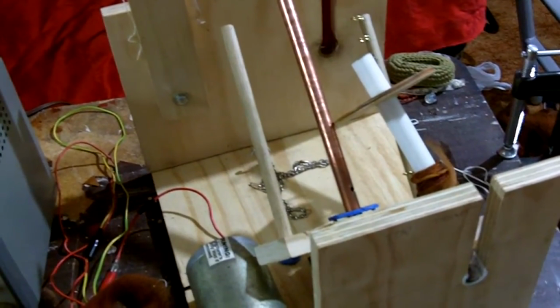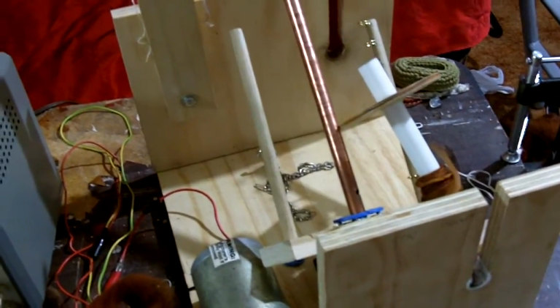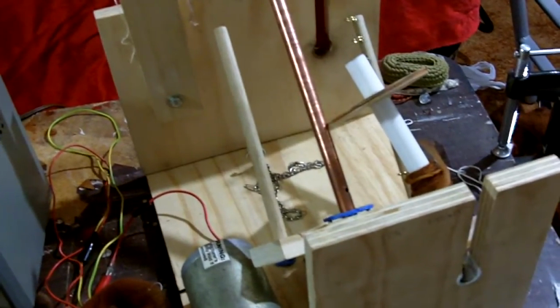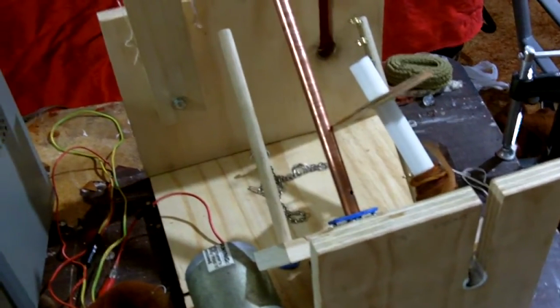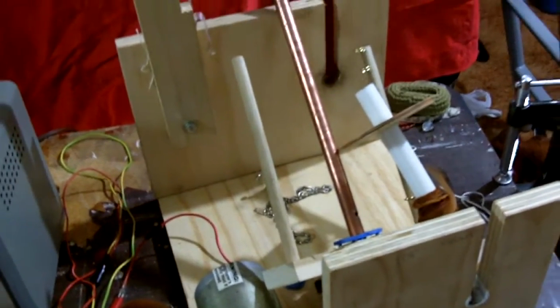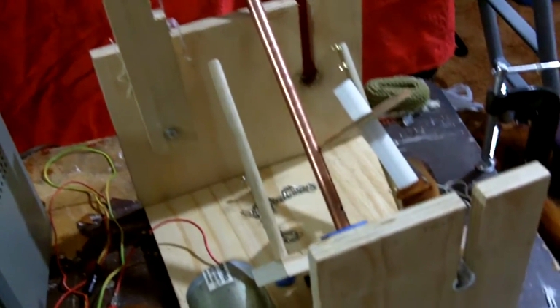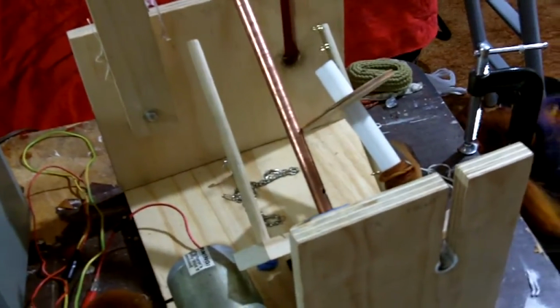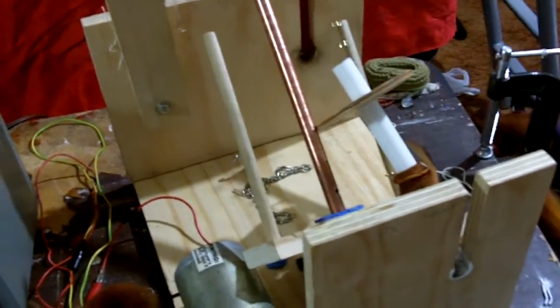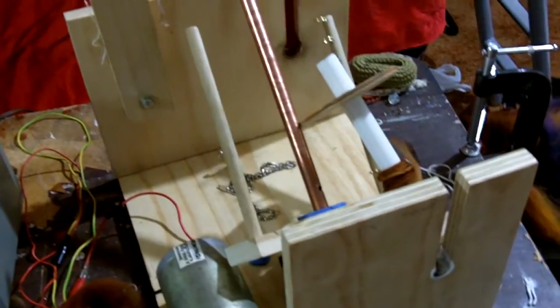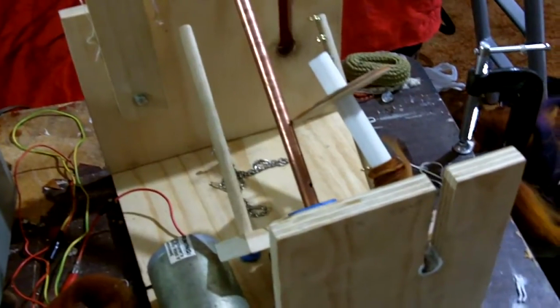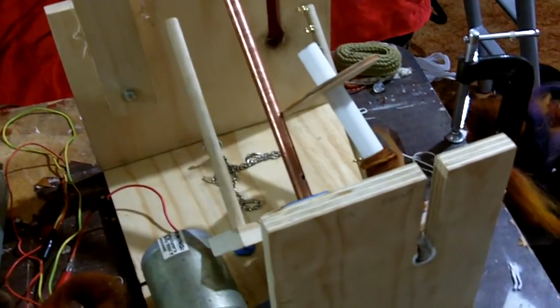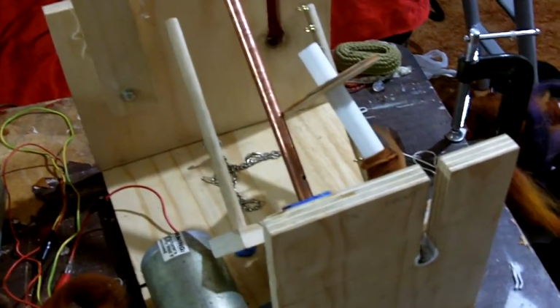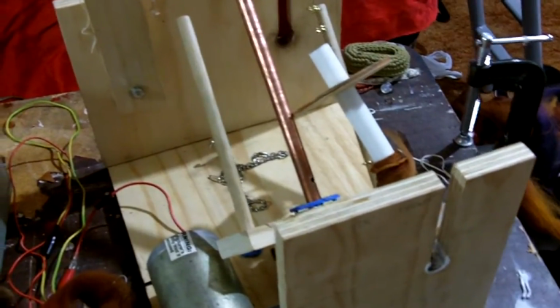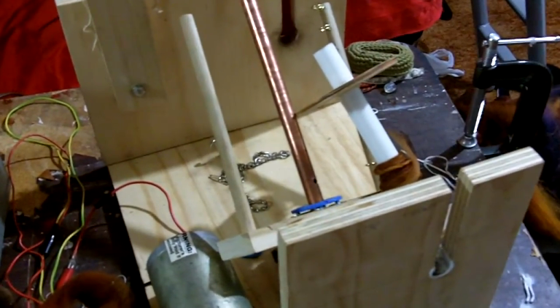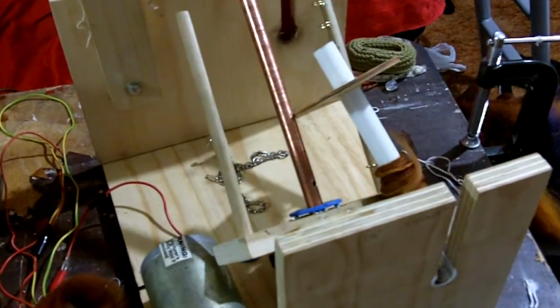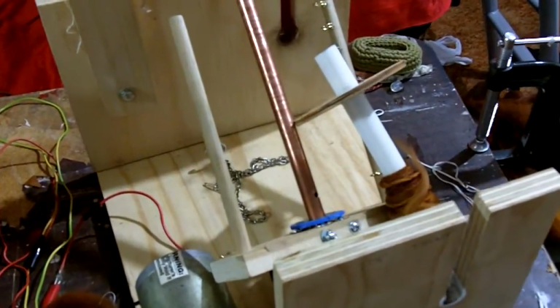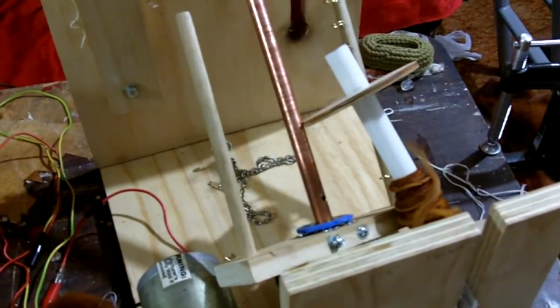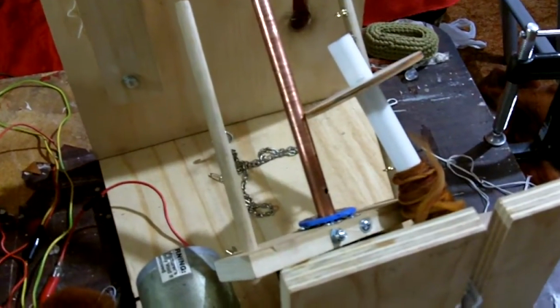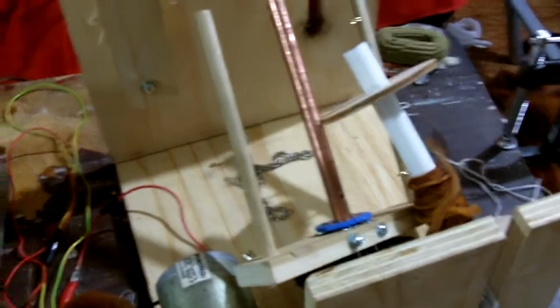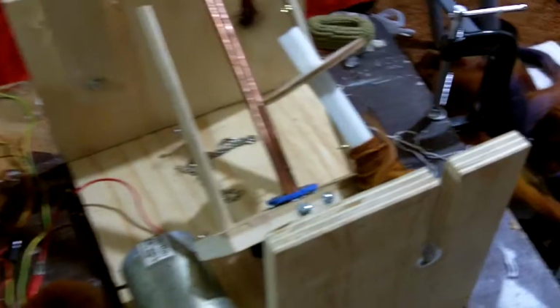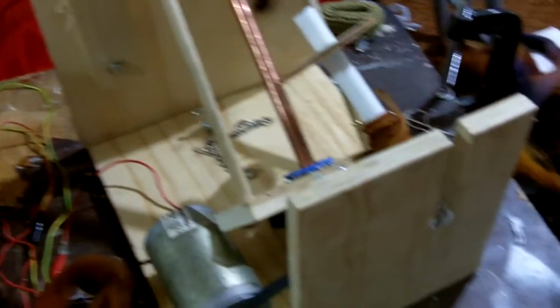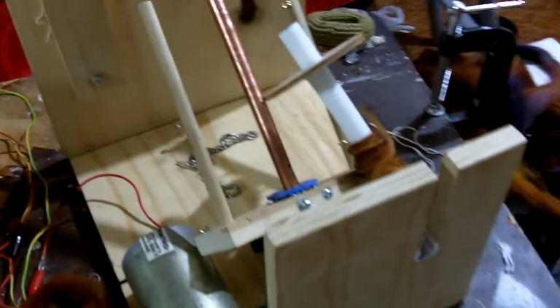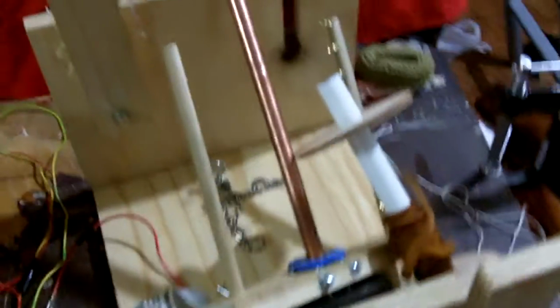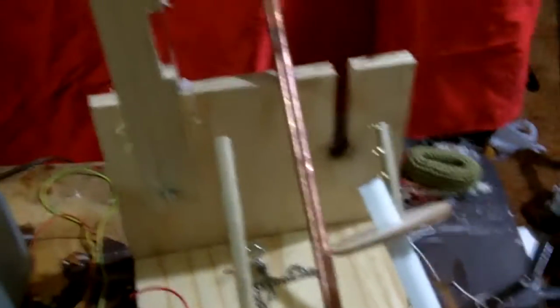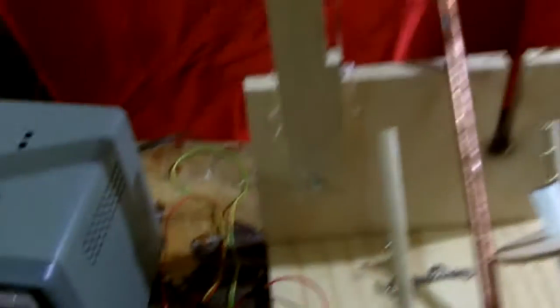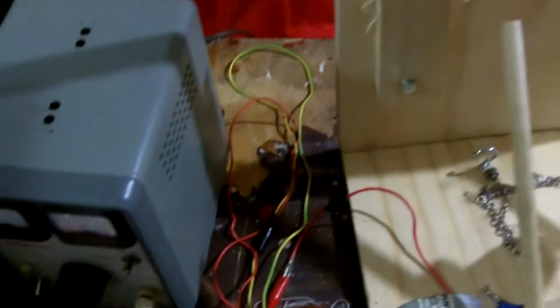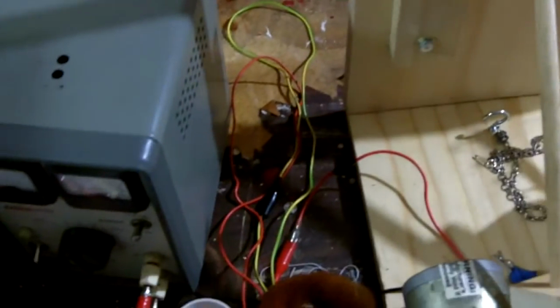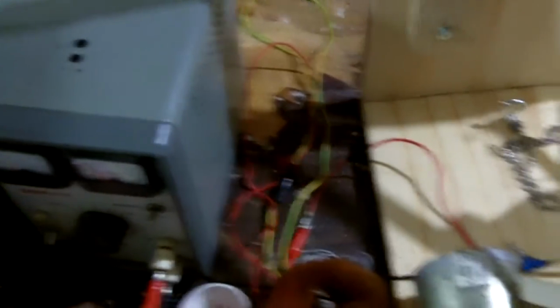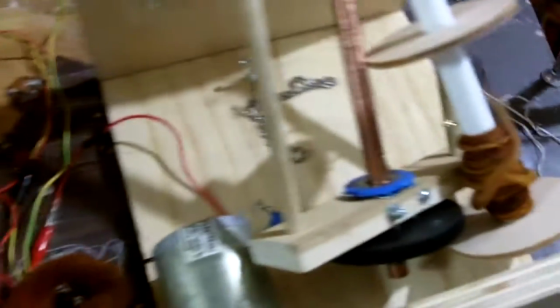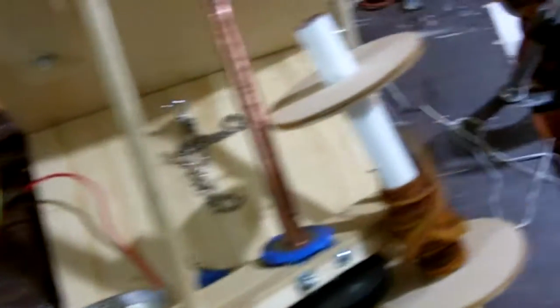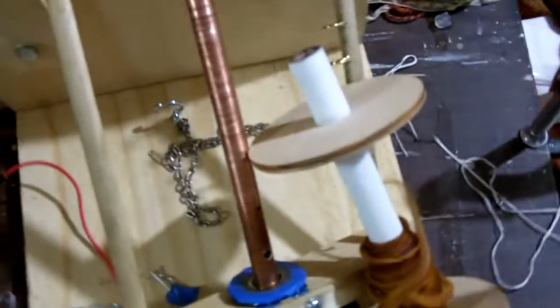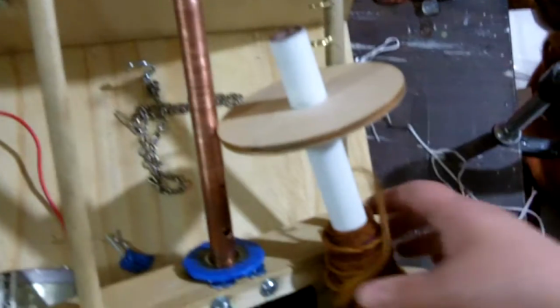Here's a quick demonstration of my electric spinner. I'll include a link to the plans we used to build this on the bottom of the post. You can see I've got it broken down right now, and I'll show you how to set it up.